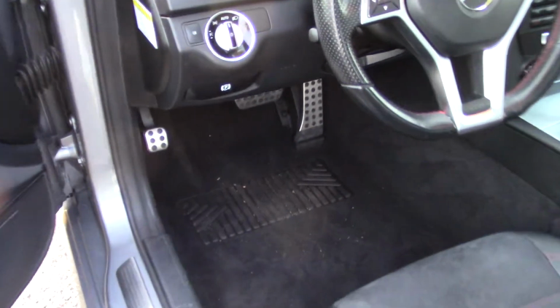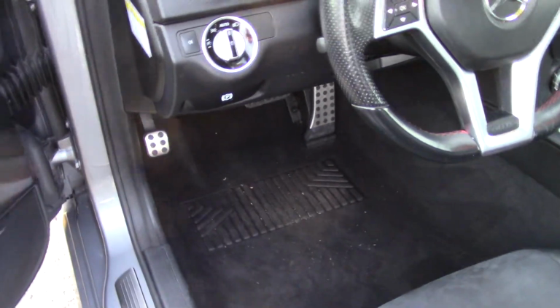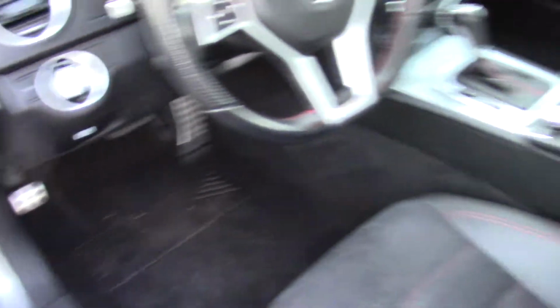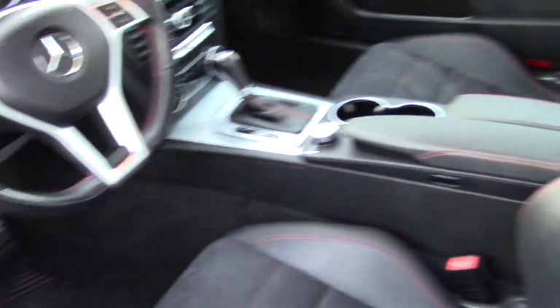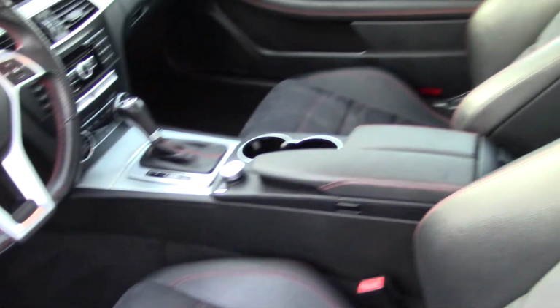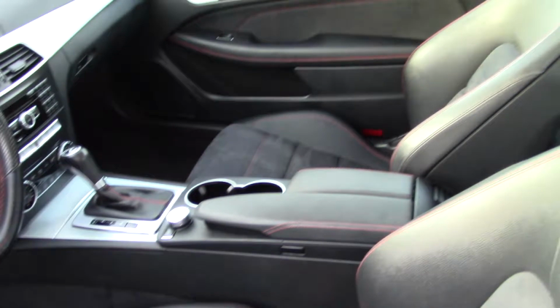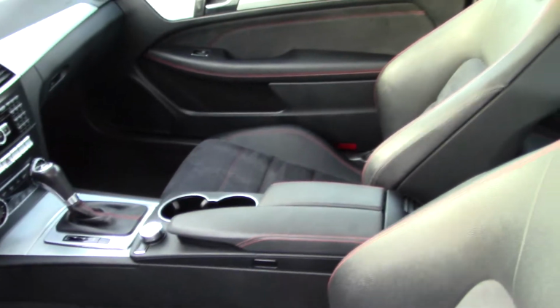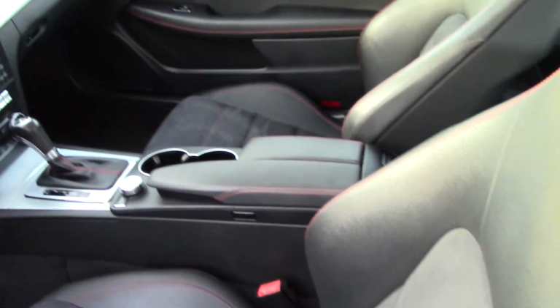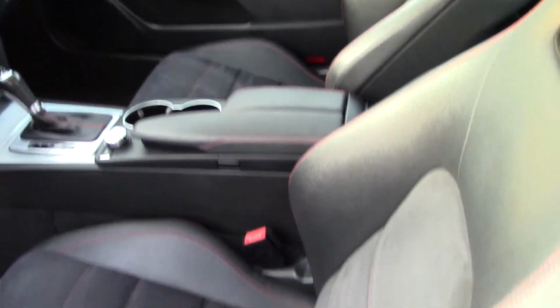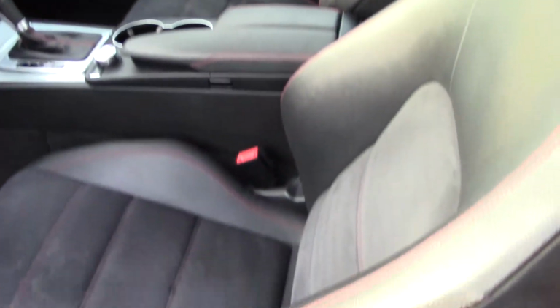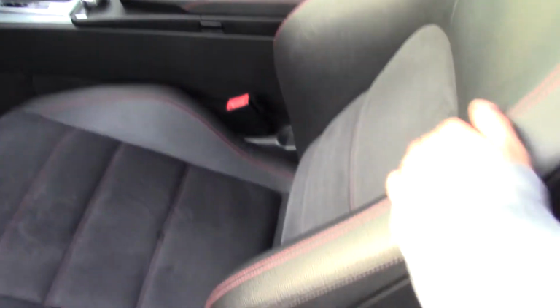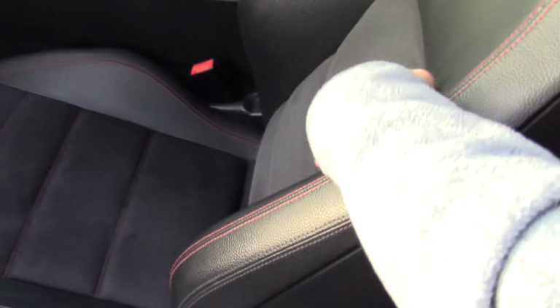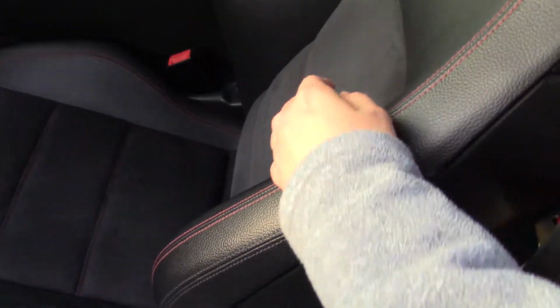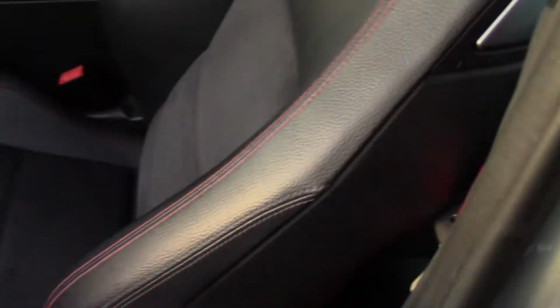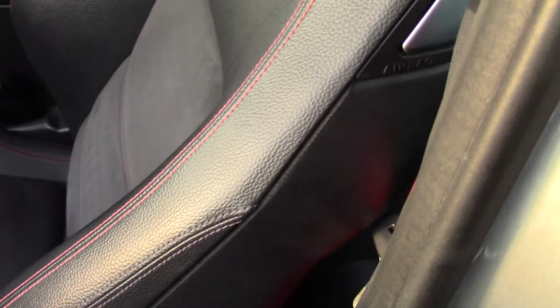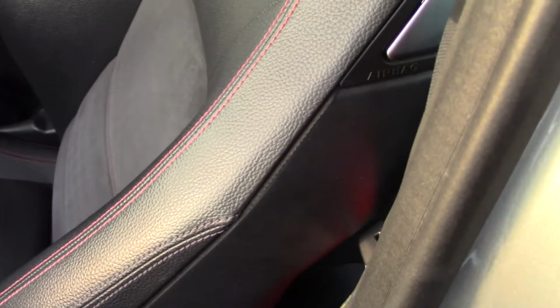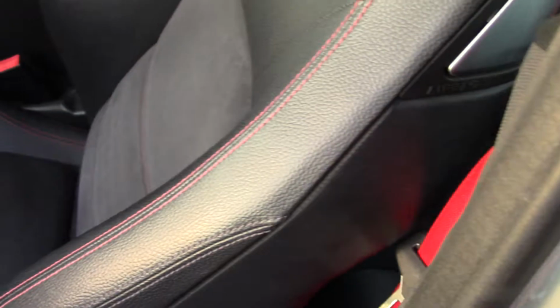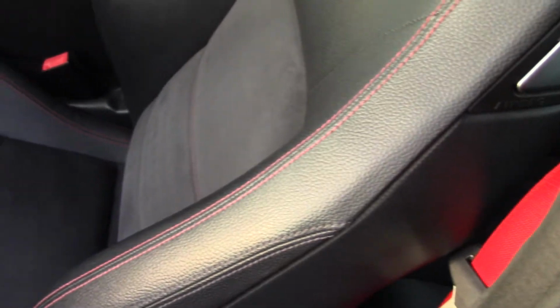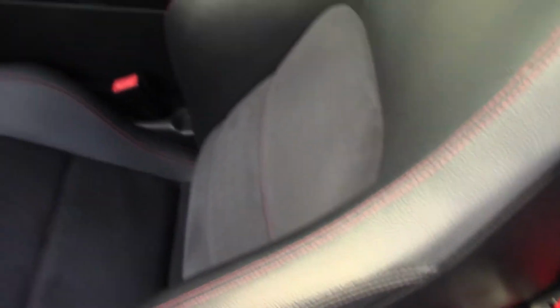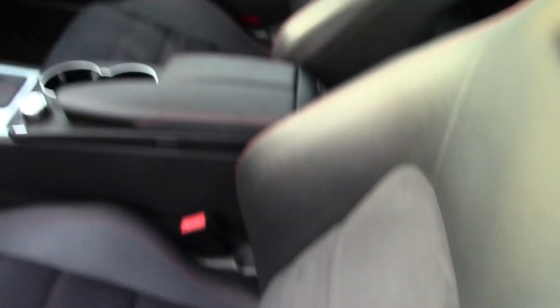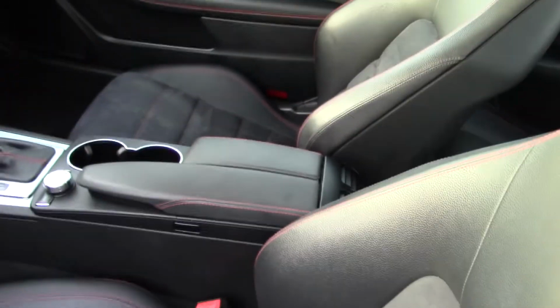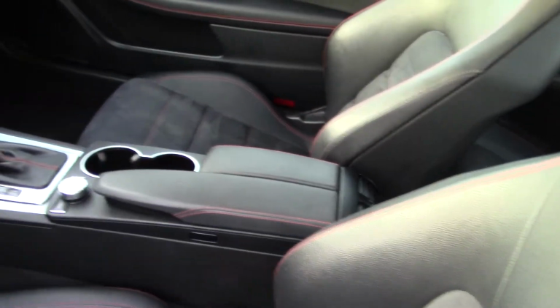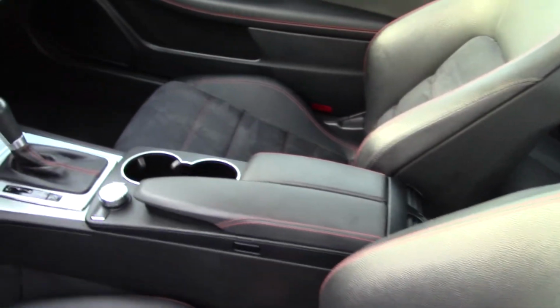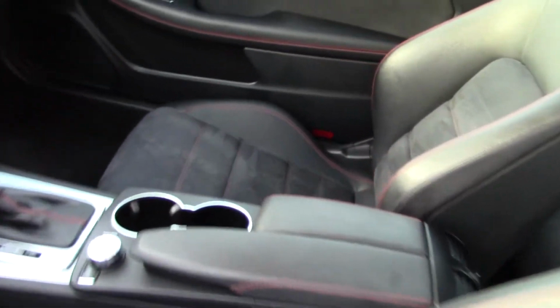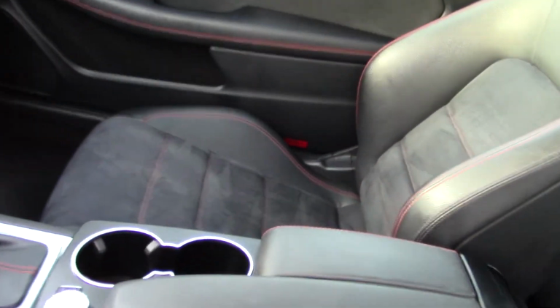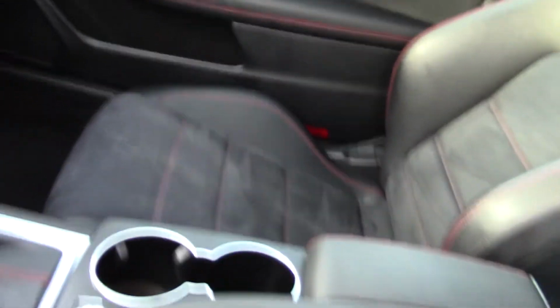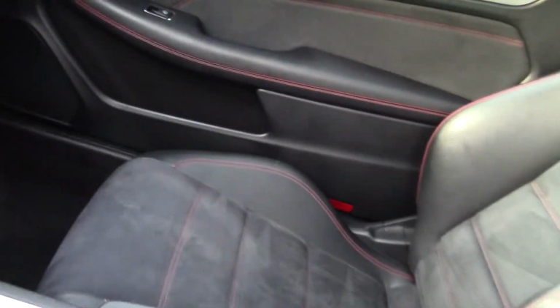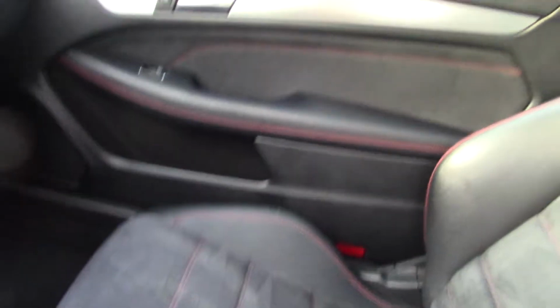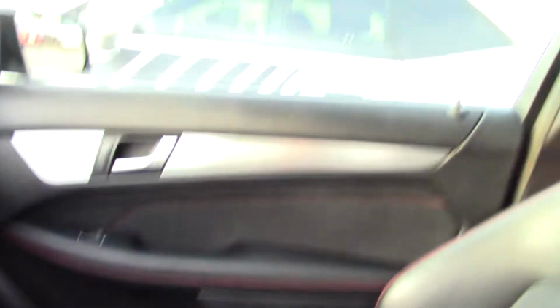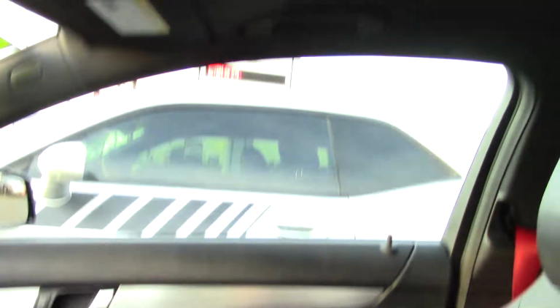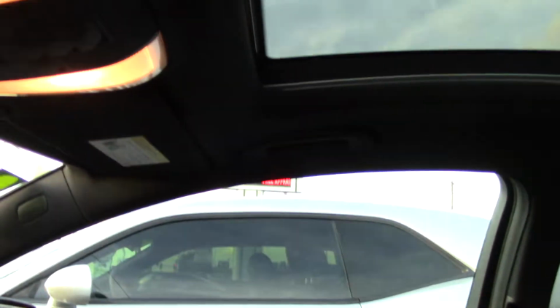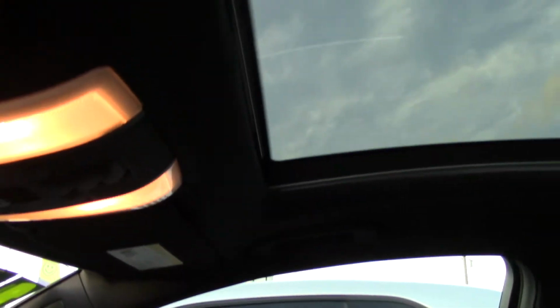The interior is absolutely beautiful. It is all leather, but the middle part is actually a suede, so both kind of cowhide material. They're very nice, very soft sport seats that hug your back, and they have red sport stitching.